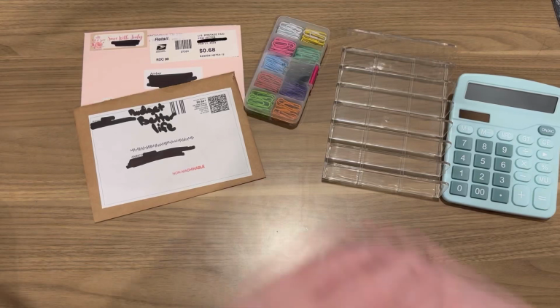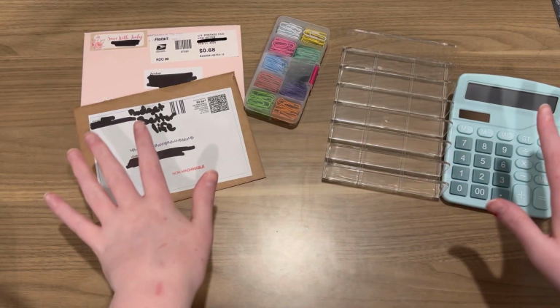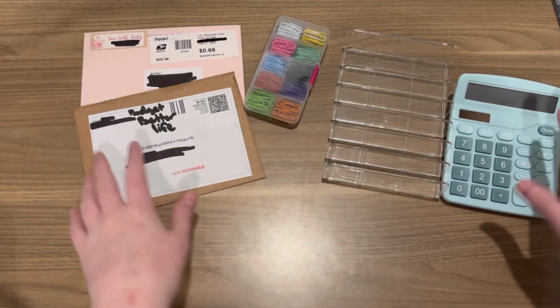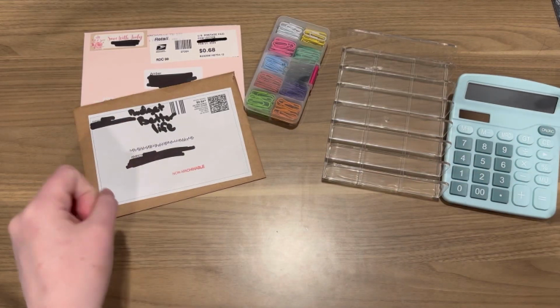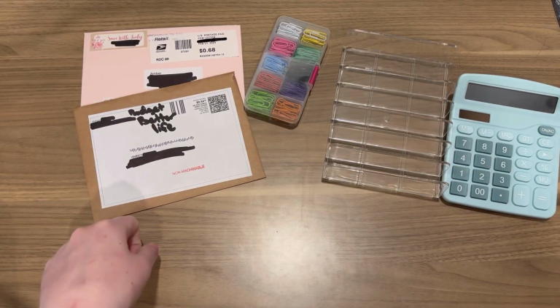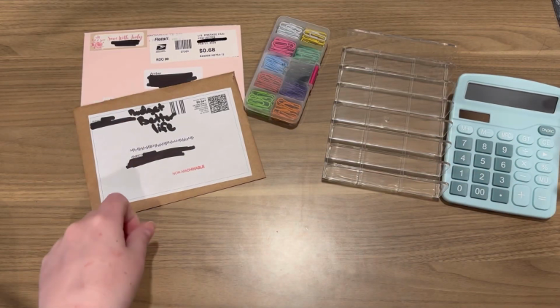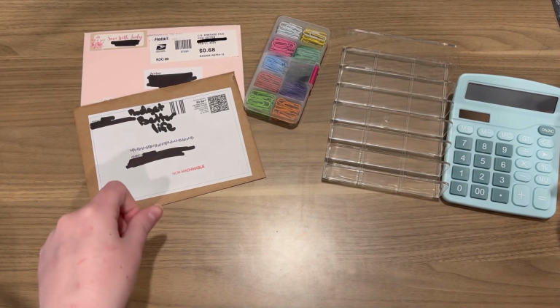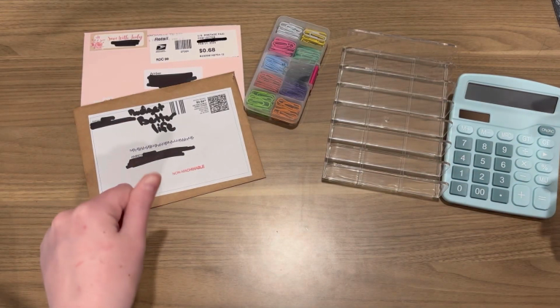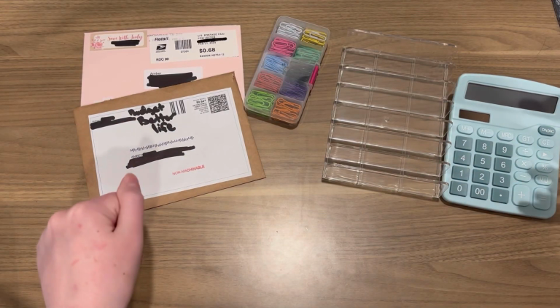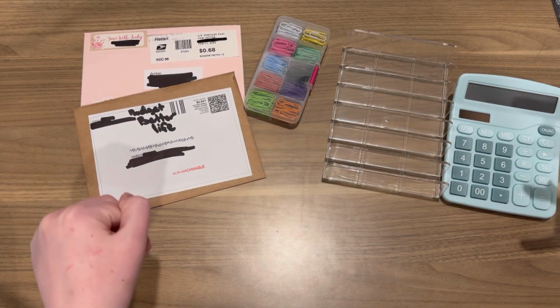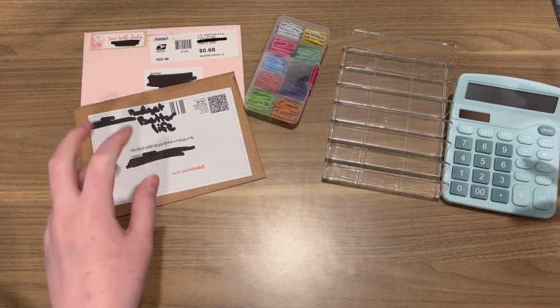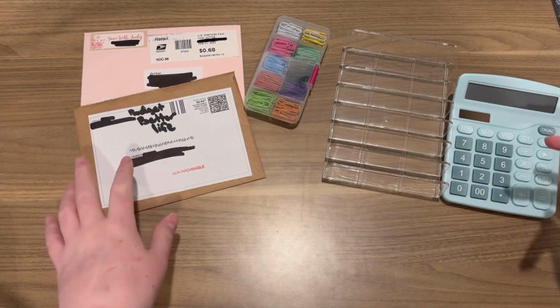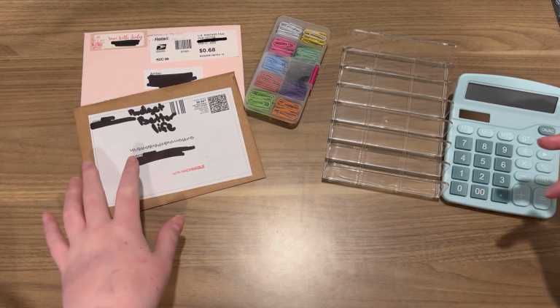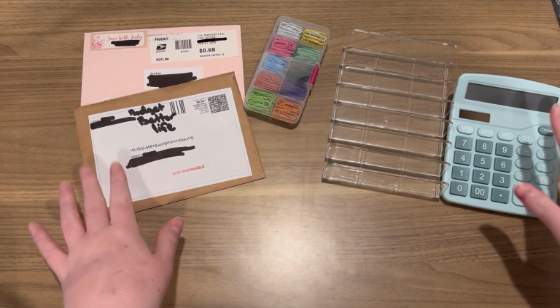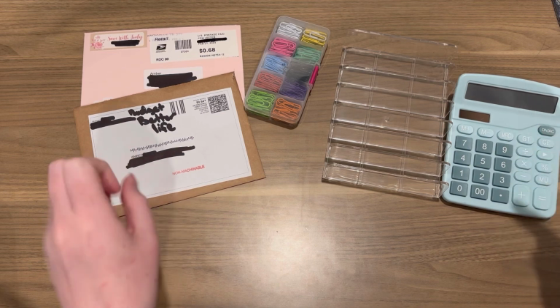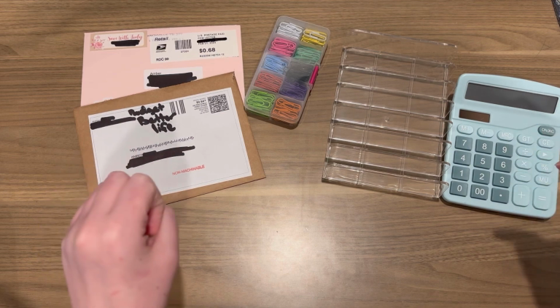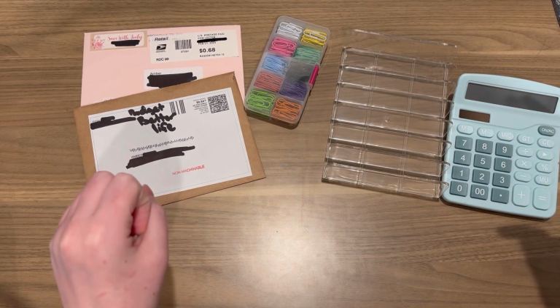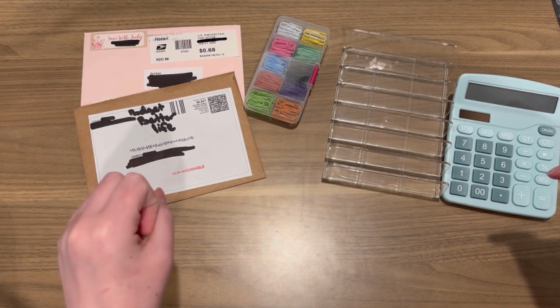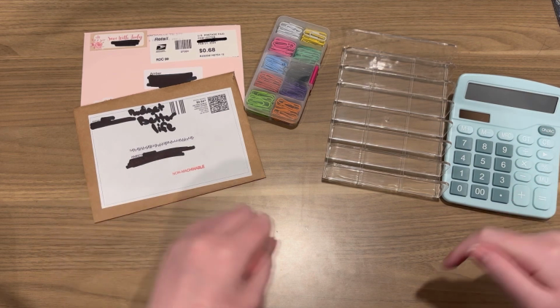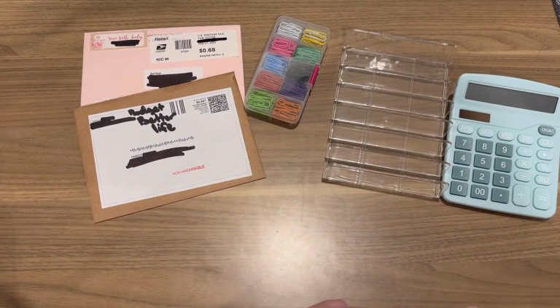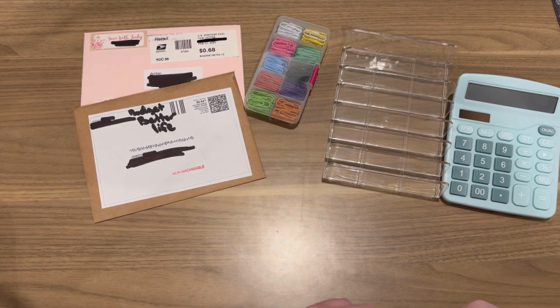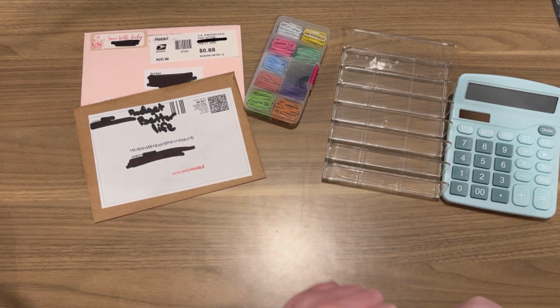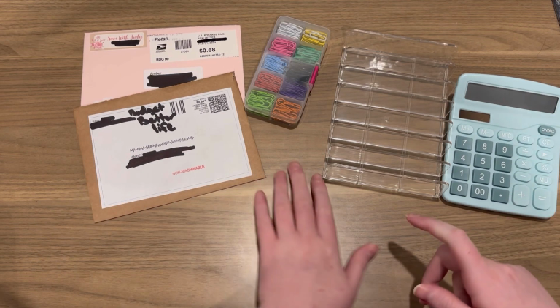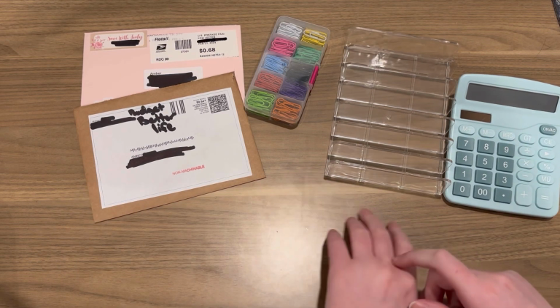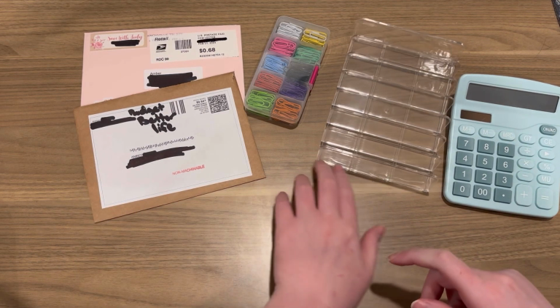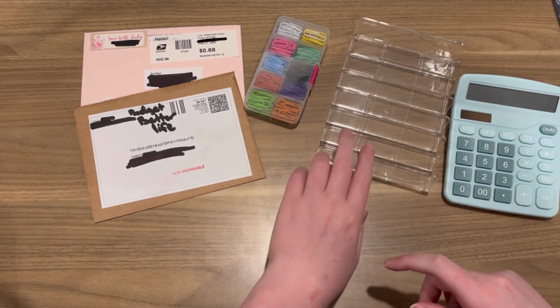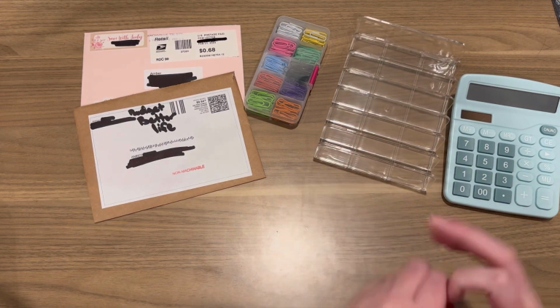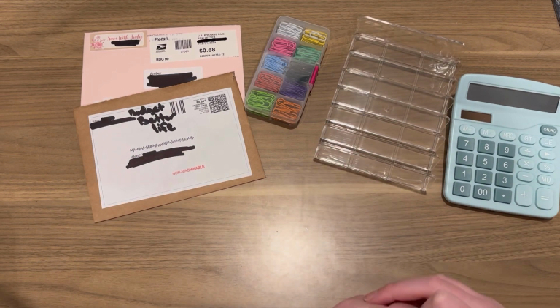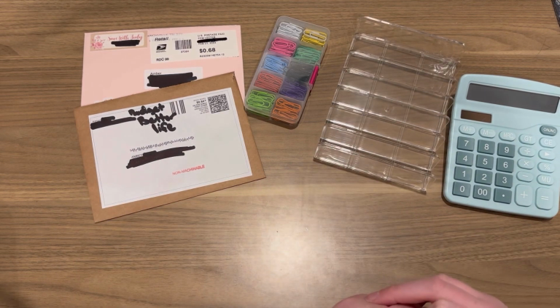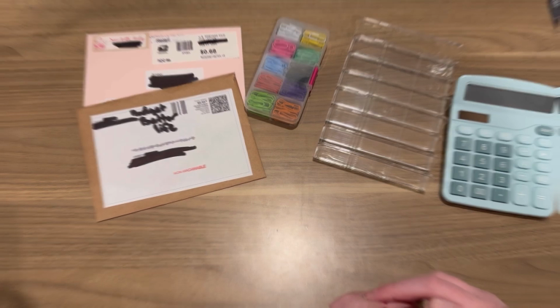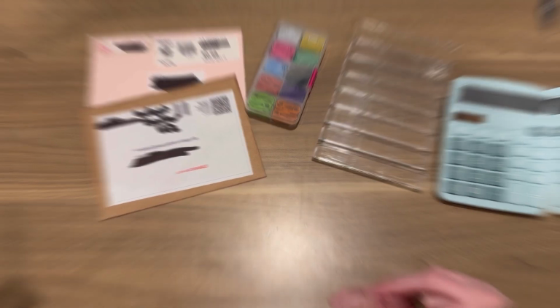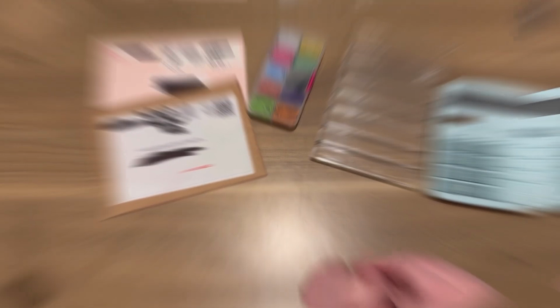Hey everyone! Welcome back to my channel. Today I just wanted to do a quick Happy Meal and I wanted to show you what I got from Temu. So let's get into it.